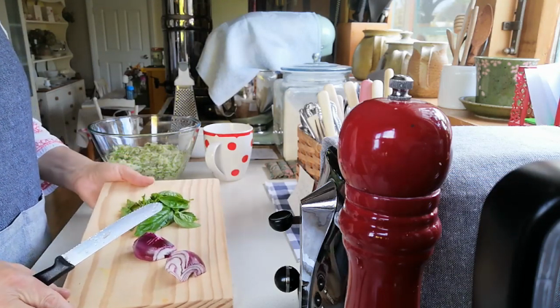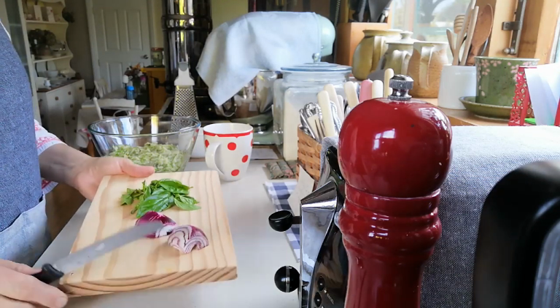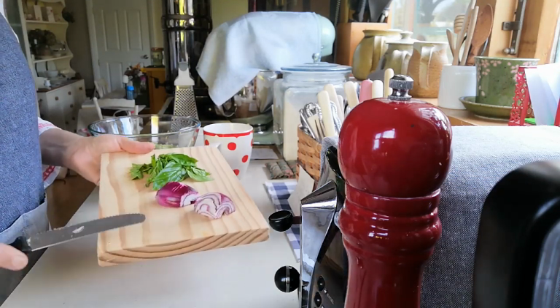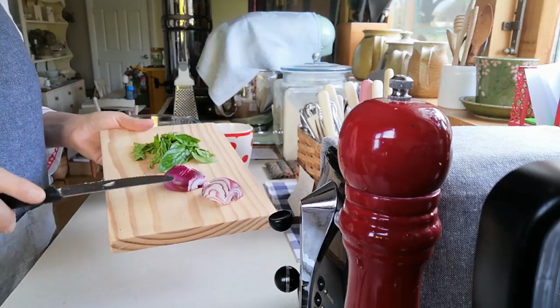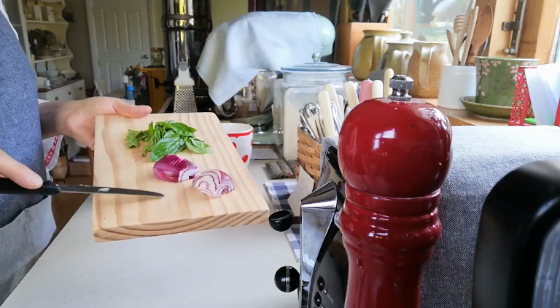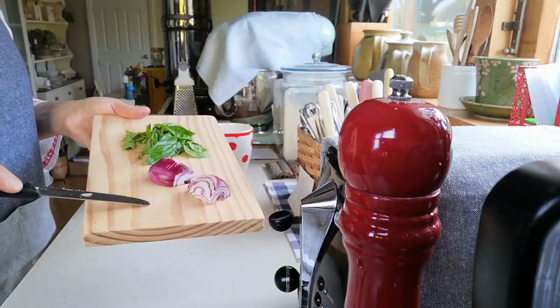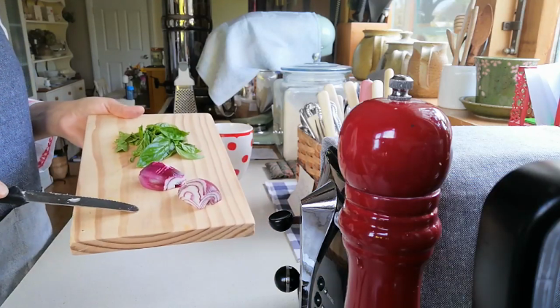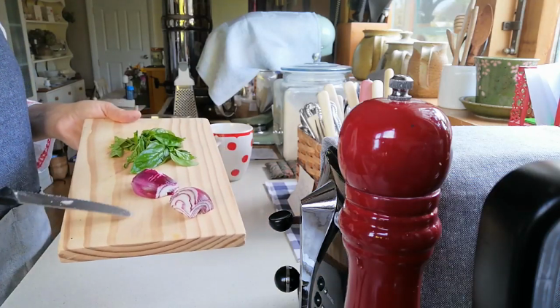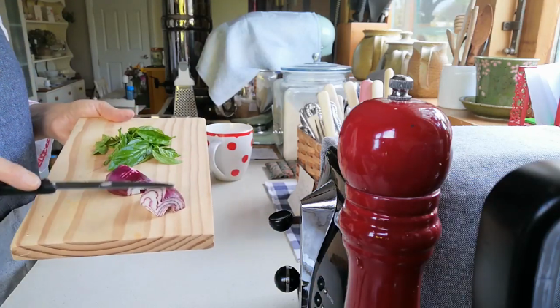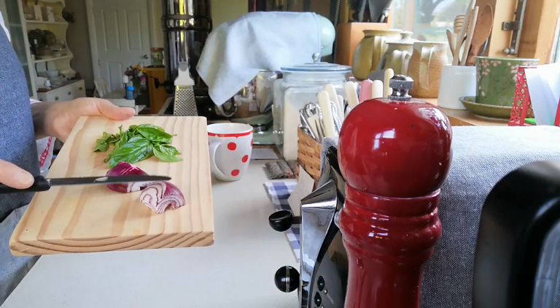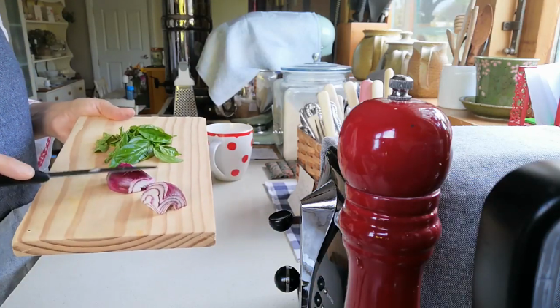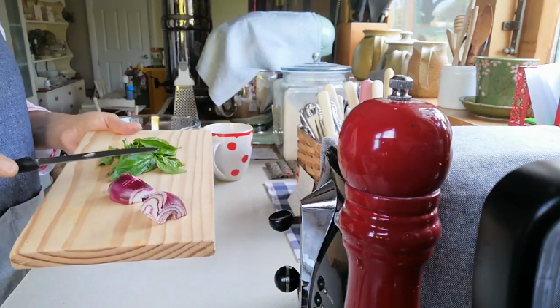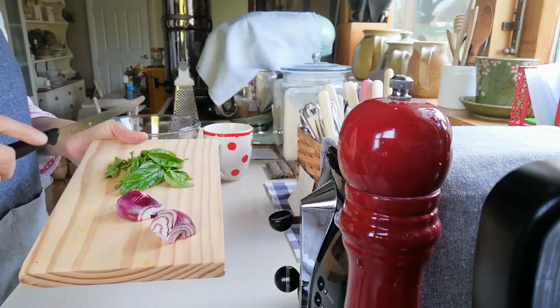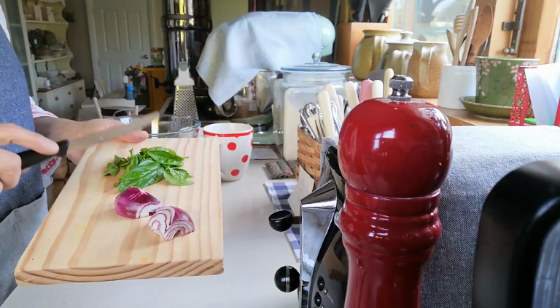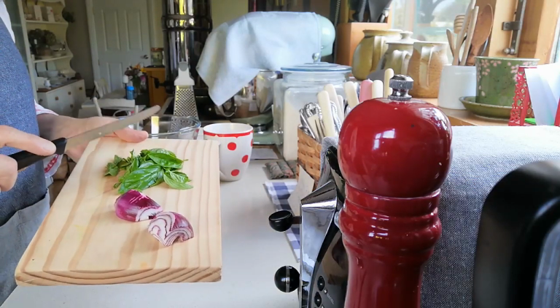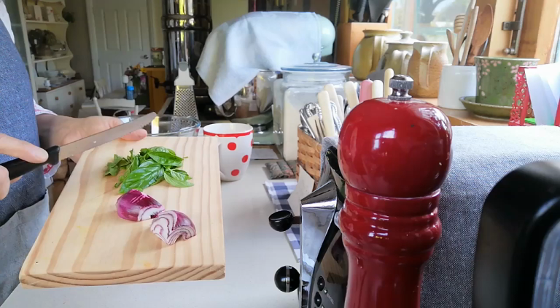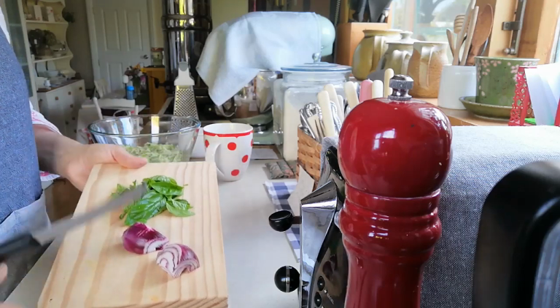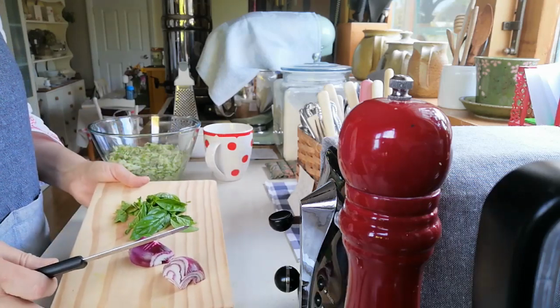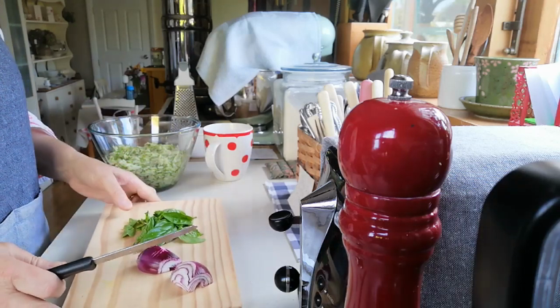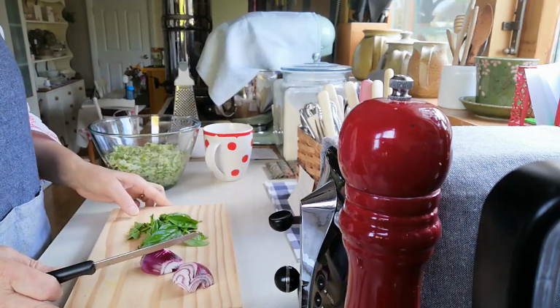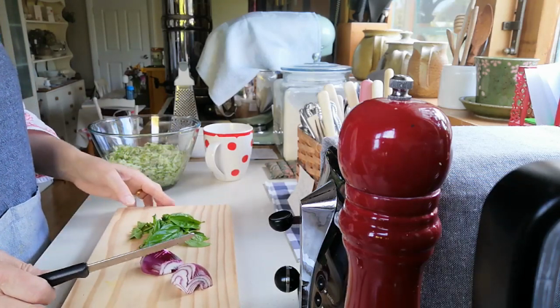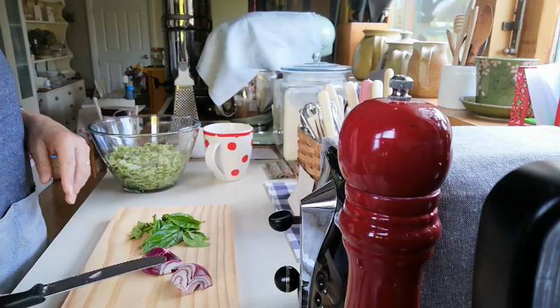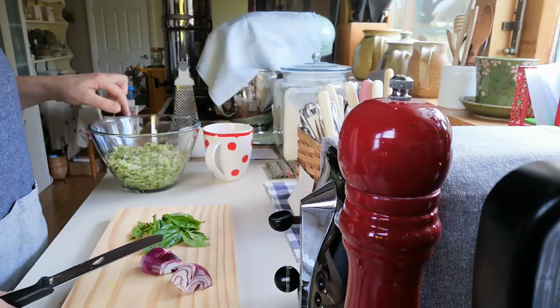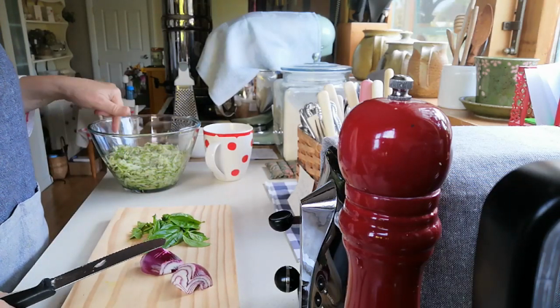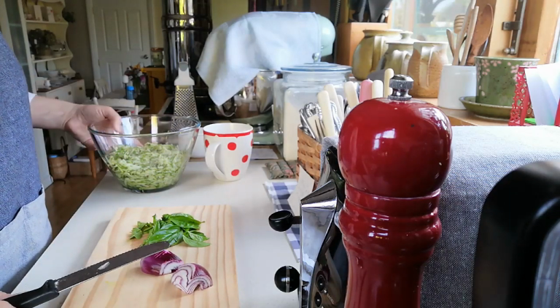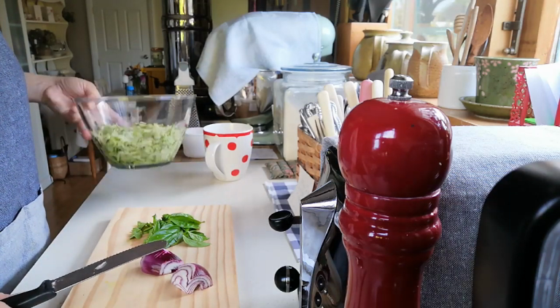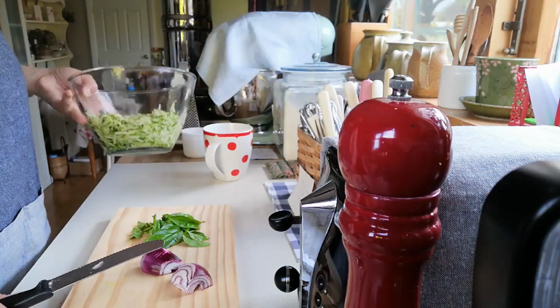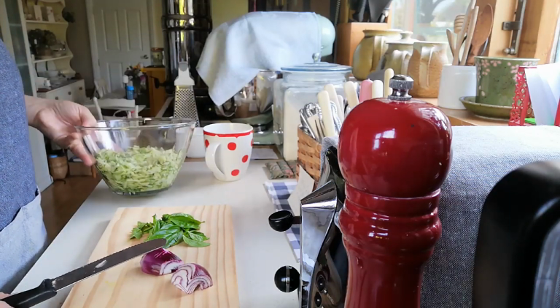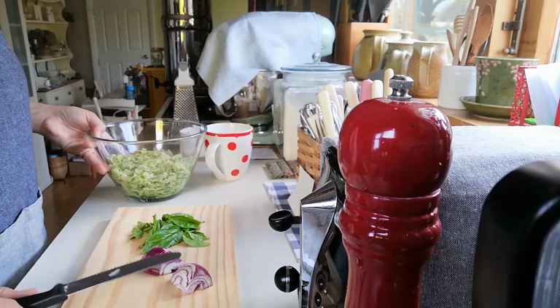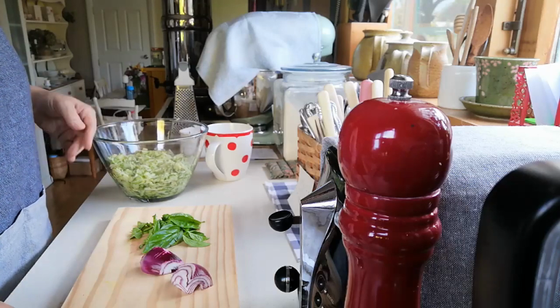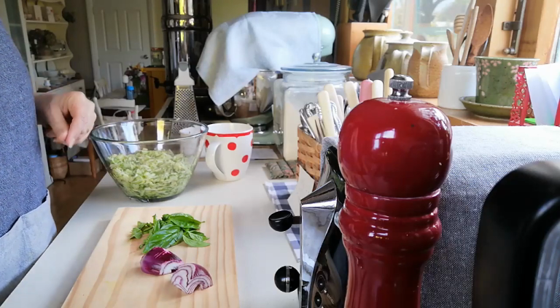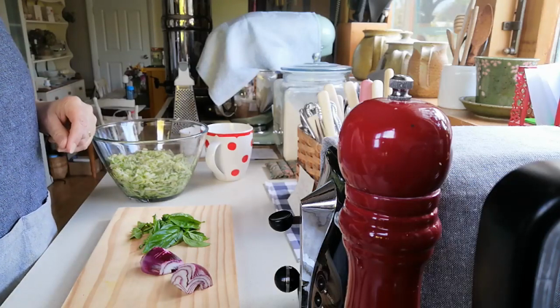Now I'm just going to carry on. We're going to chop up some red onion and finely chop up some basil. Once I've drained all of the zucchini, I'll add that into the mix.